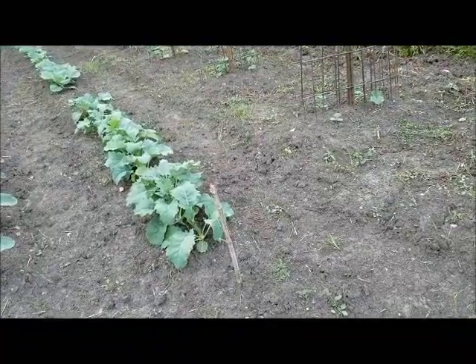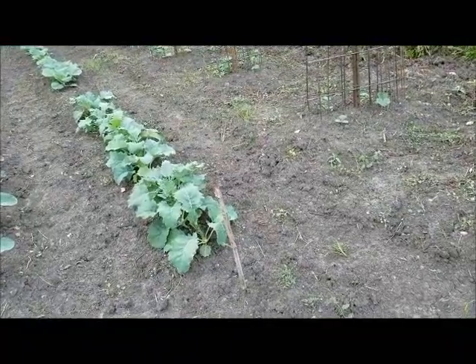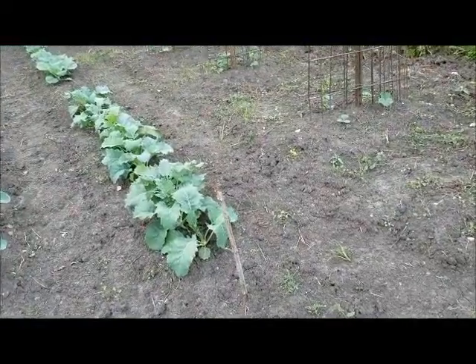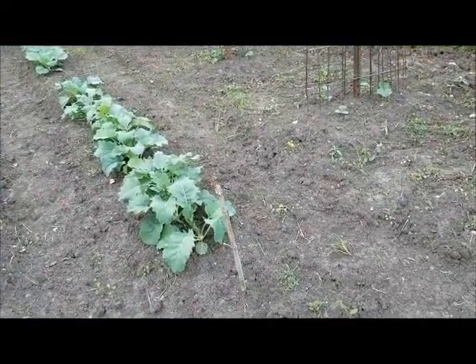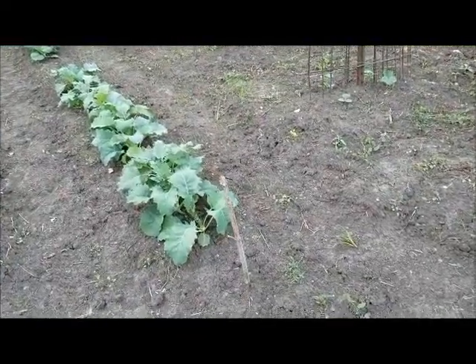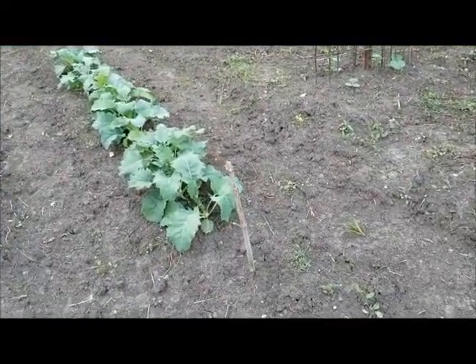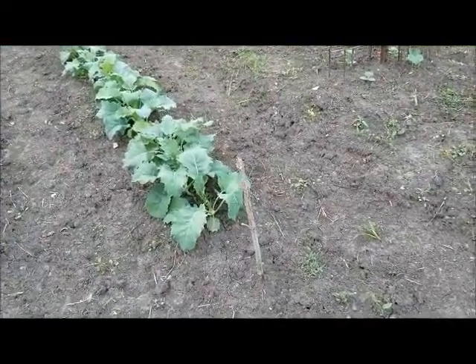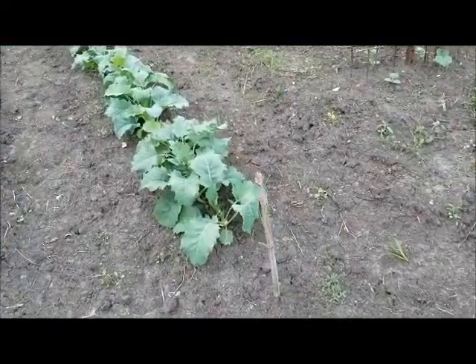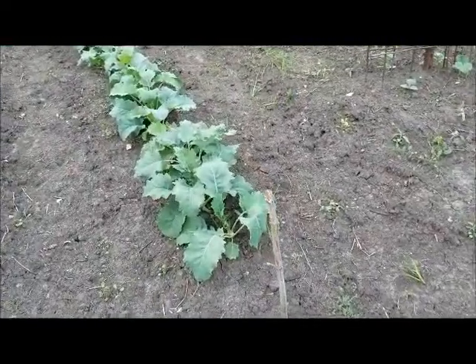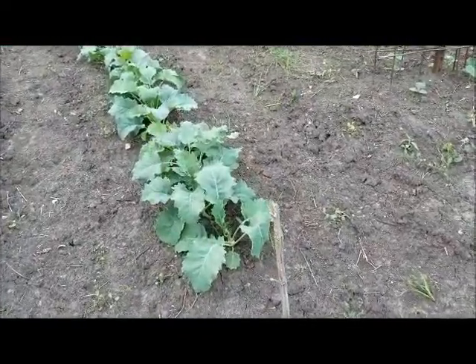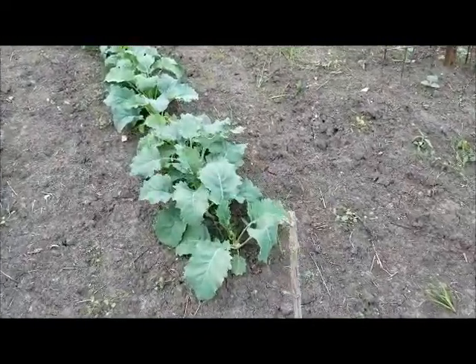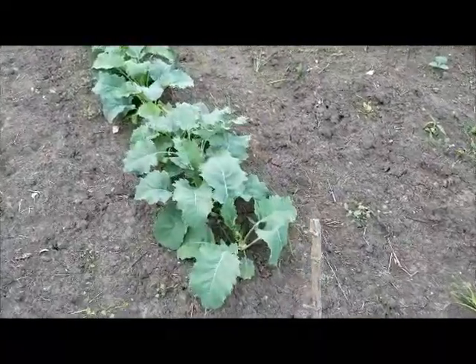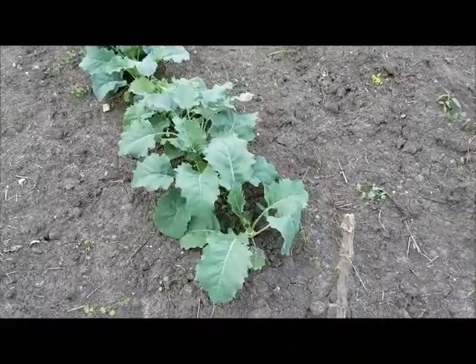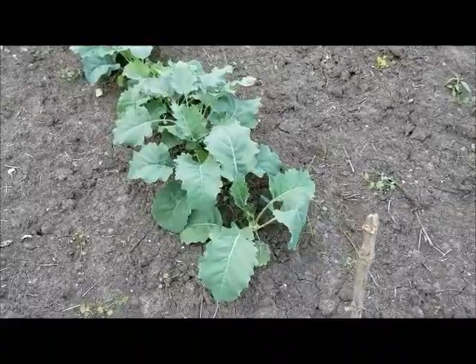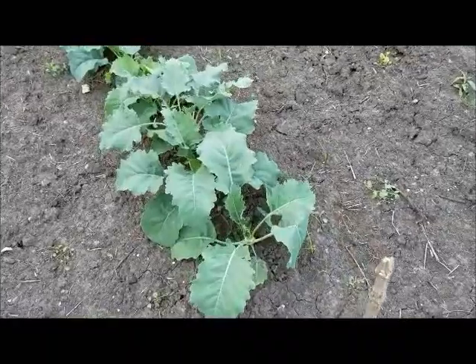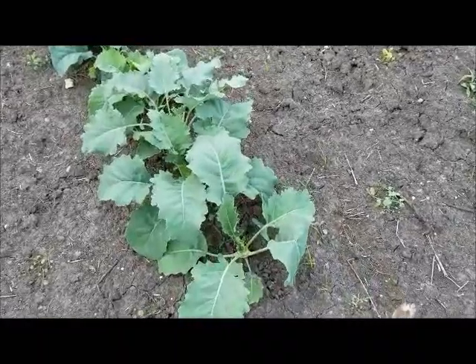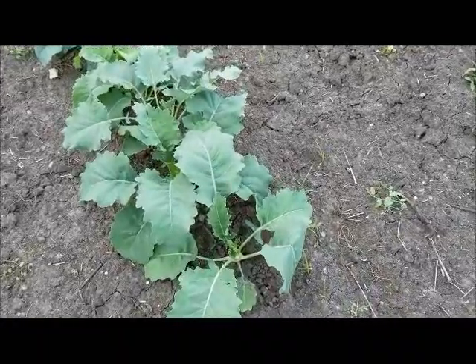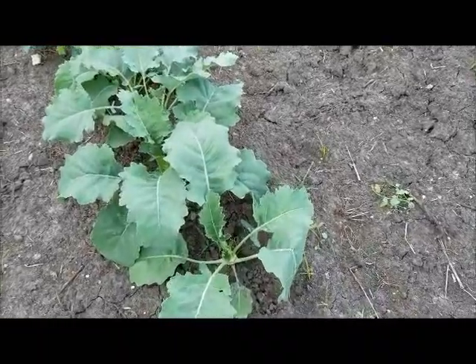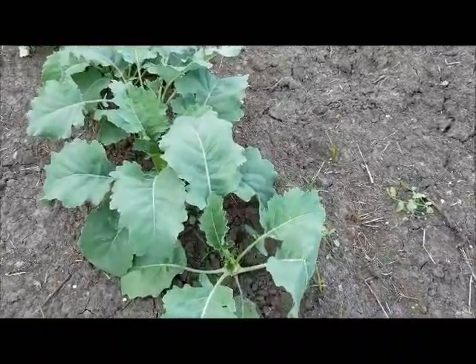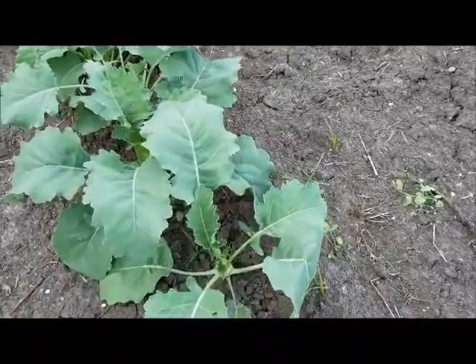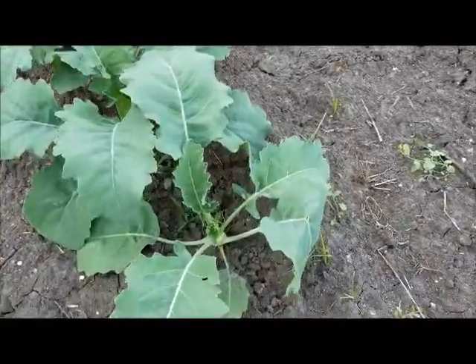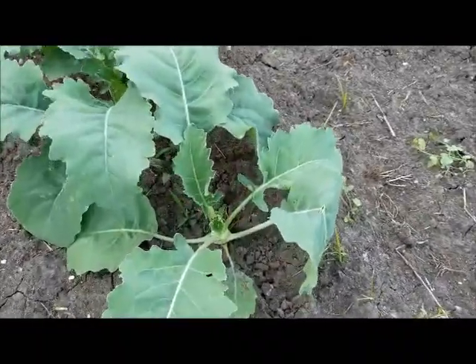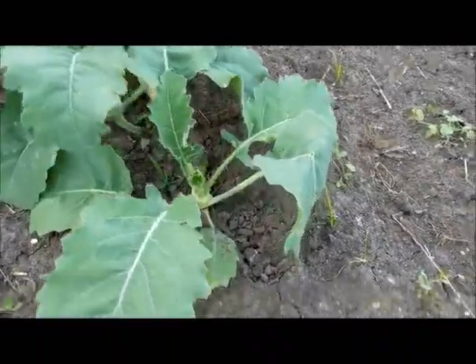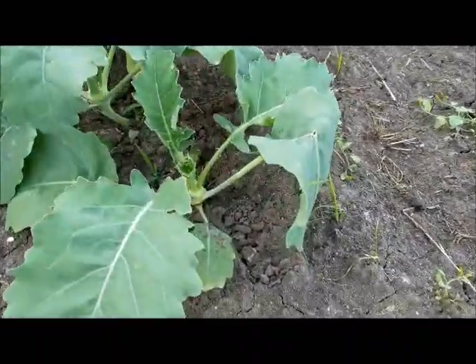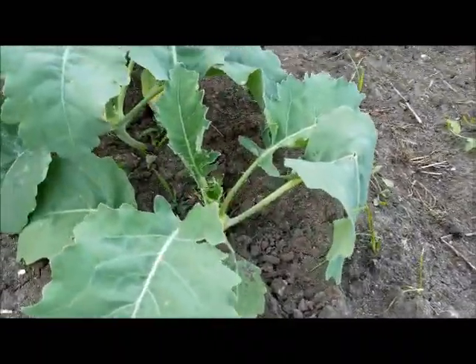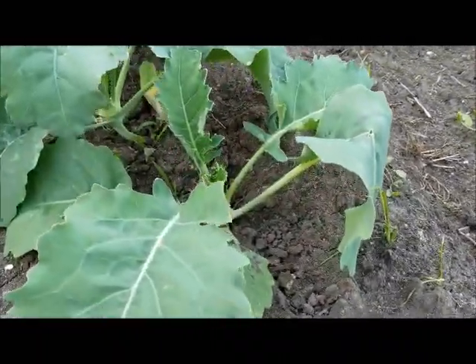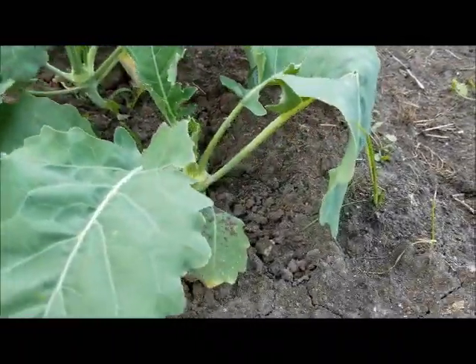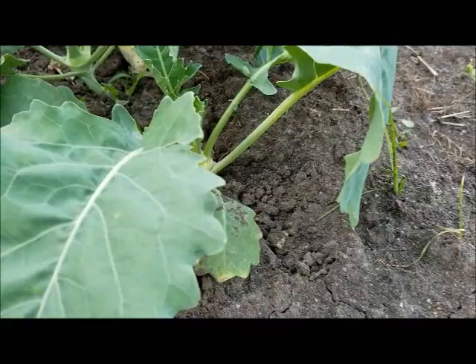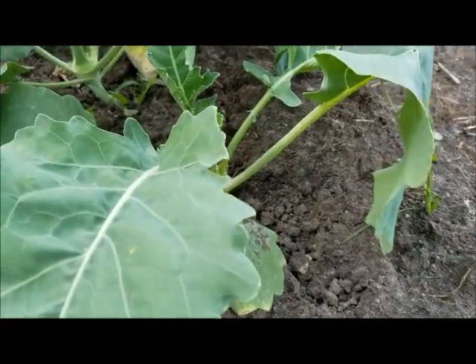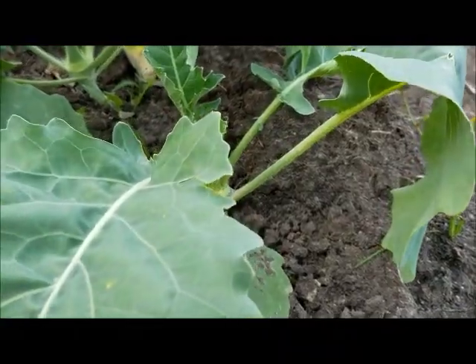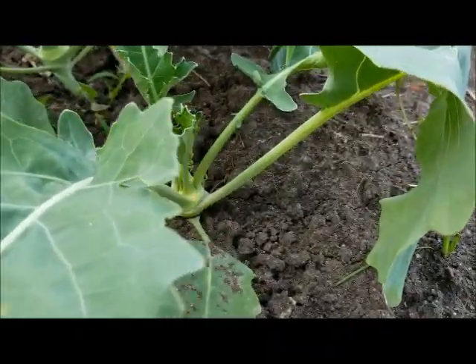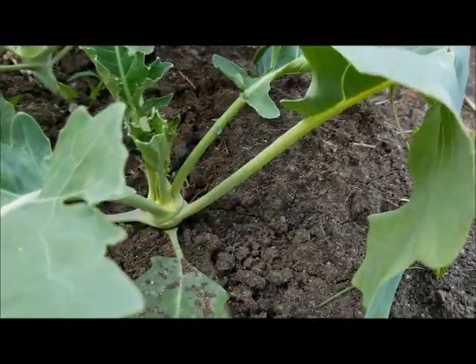This plant is something new I'd never heard of. It is called kohlrabi — it's similar to a turnip, but milder. I'm really excited to see how these turn out.